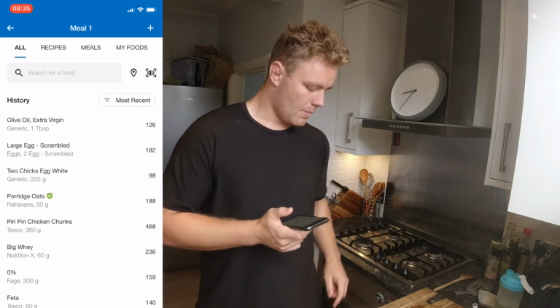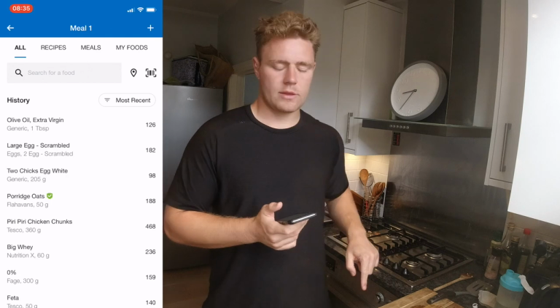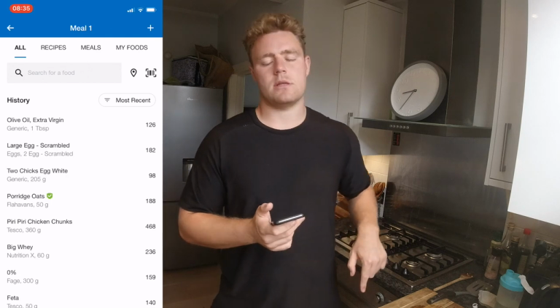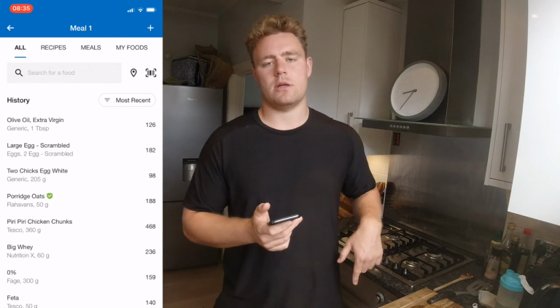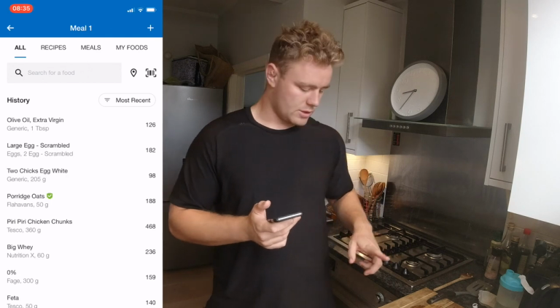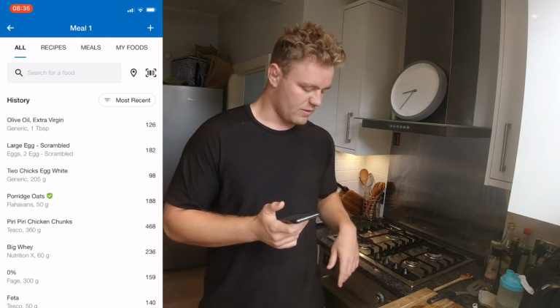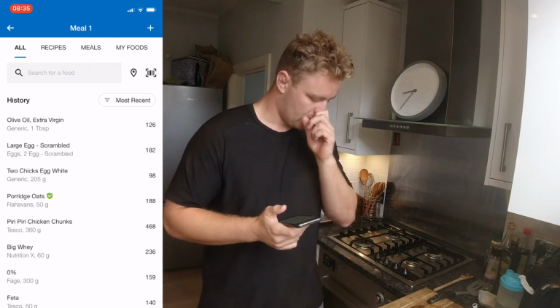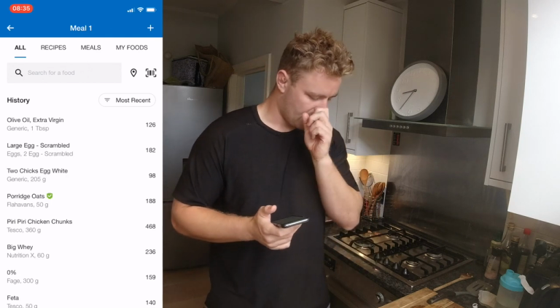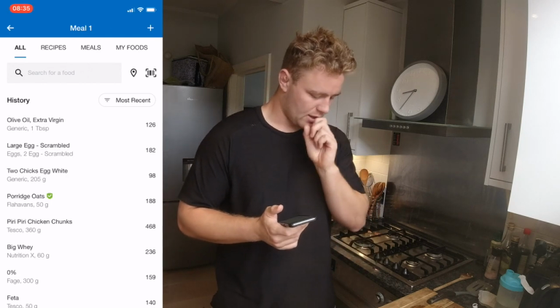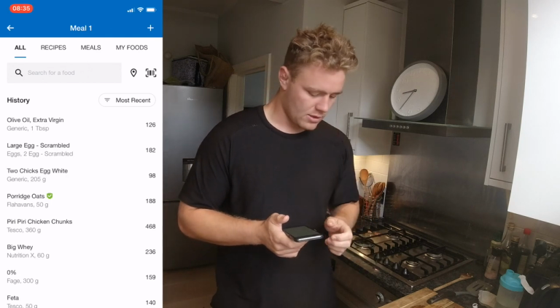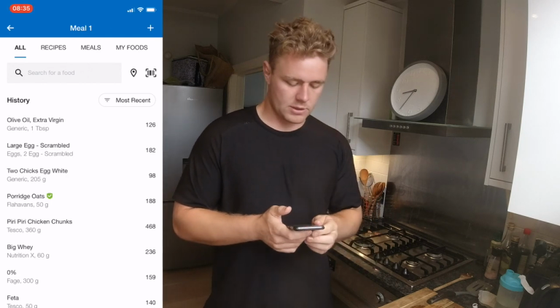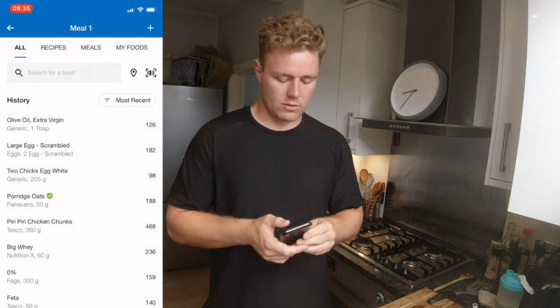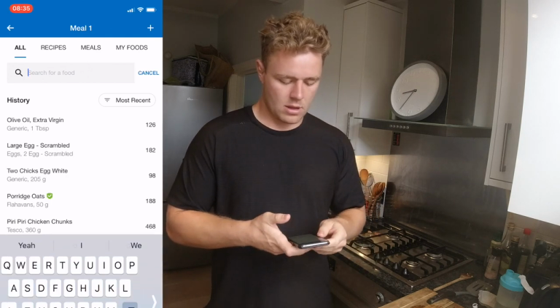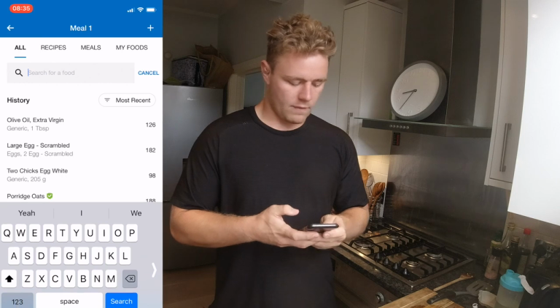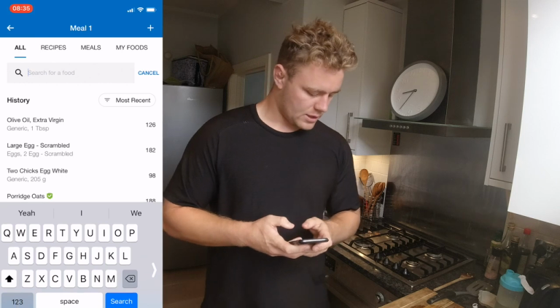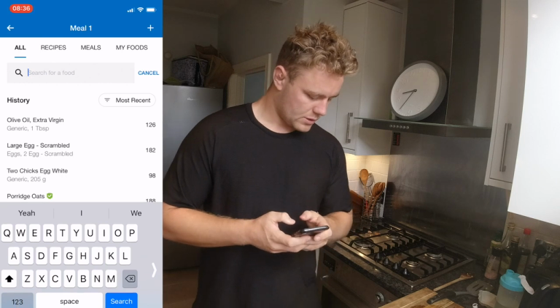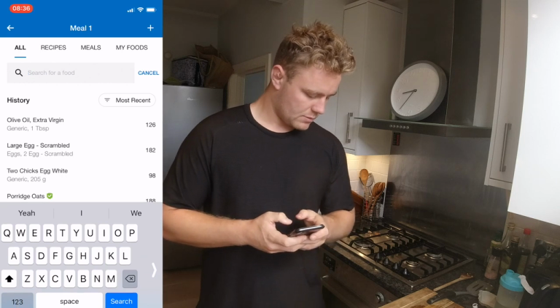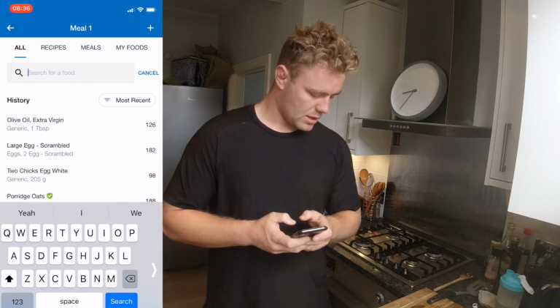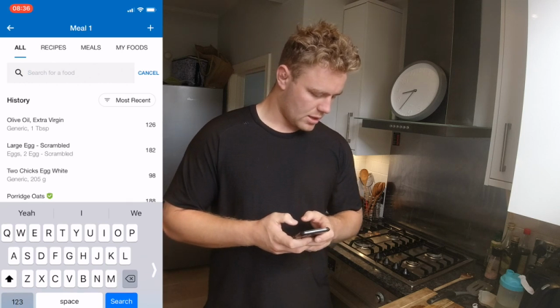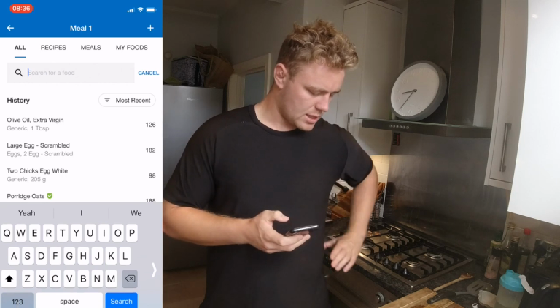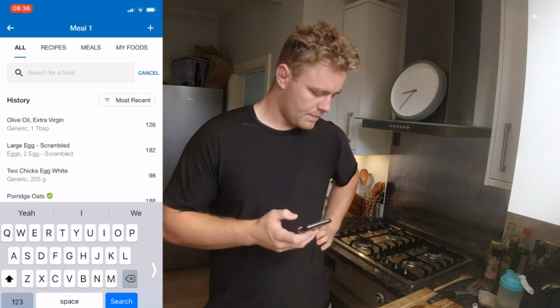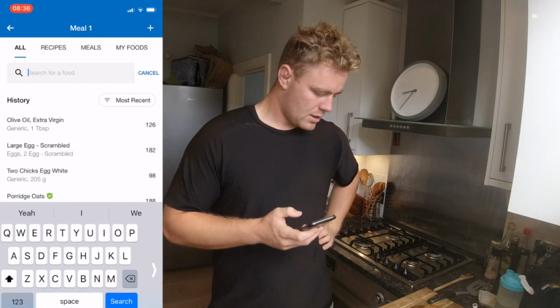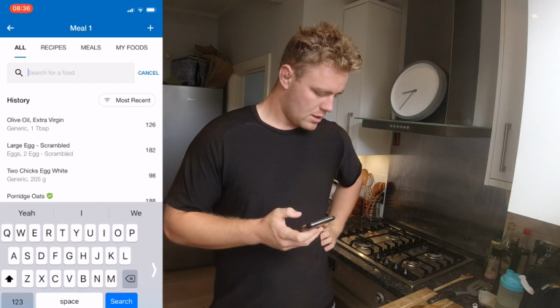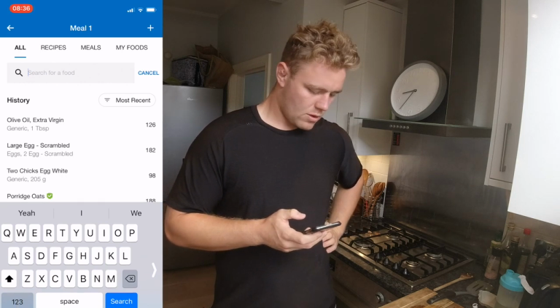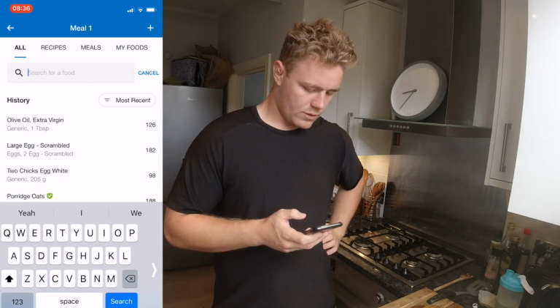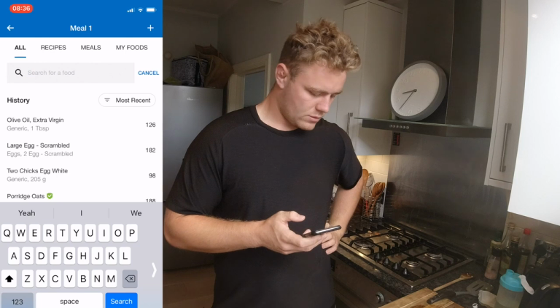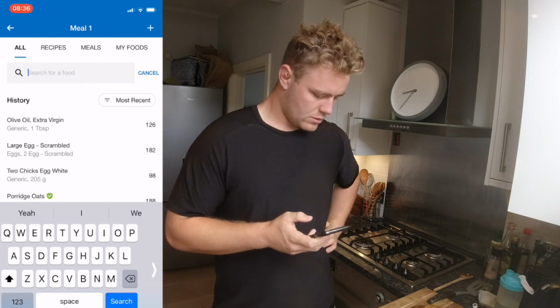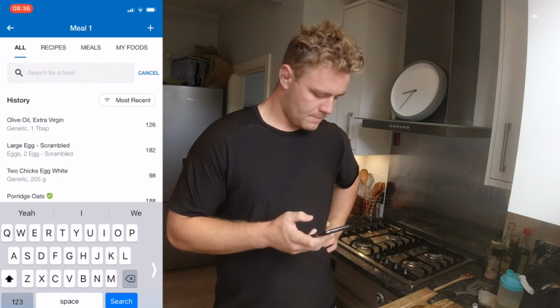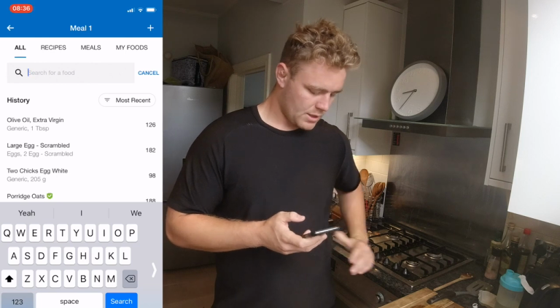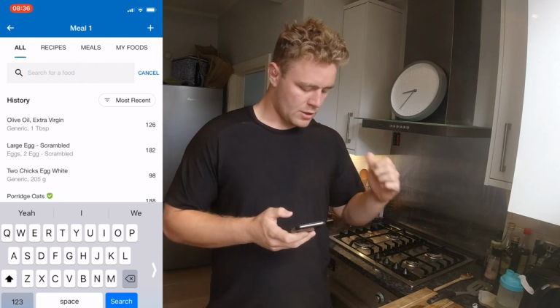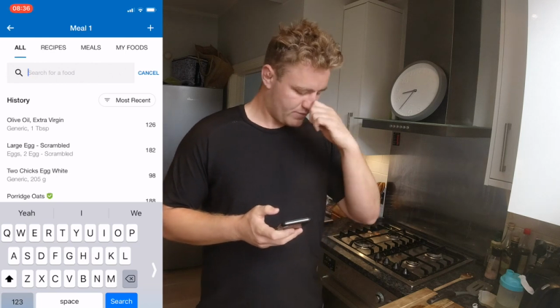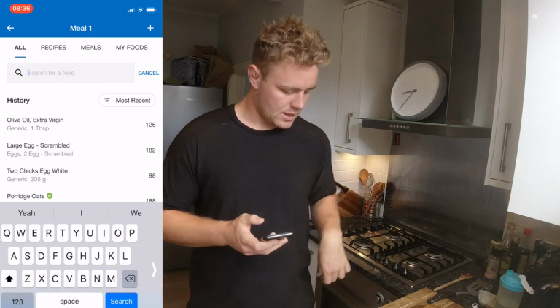I'm not going to add the tomatoes and stuff because they barely have anything in them. So I'll finish there — I think that's it. Yeah, olive oil was the last thing.